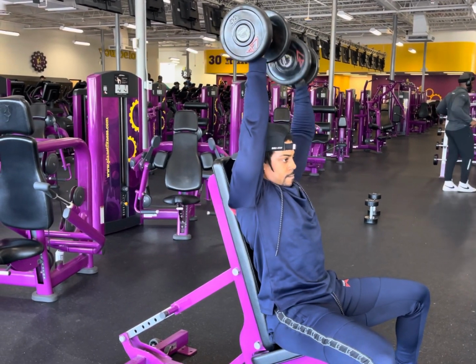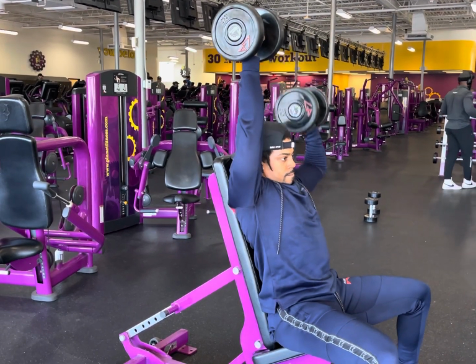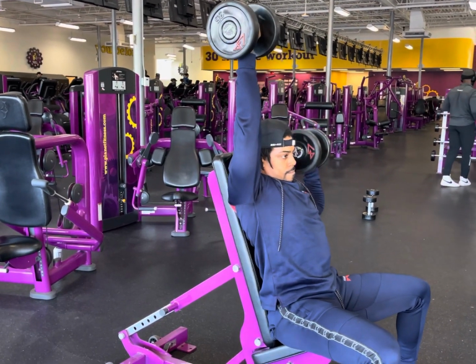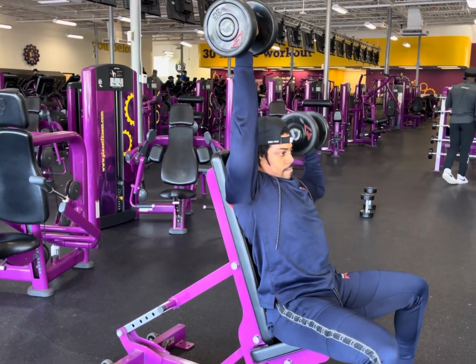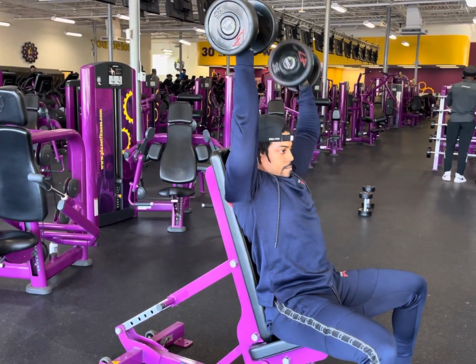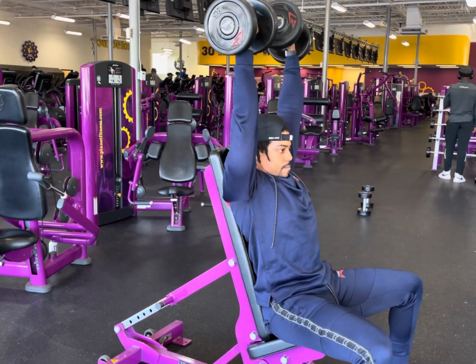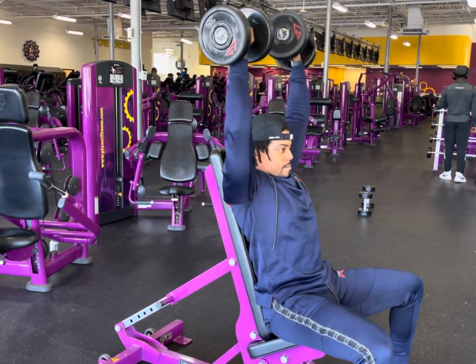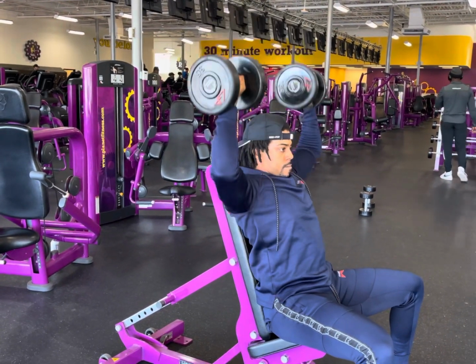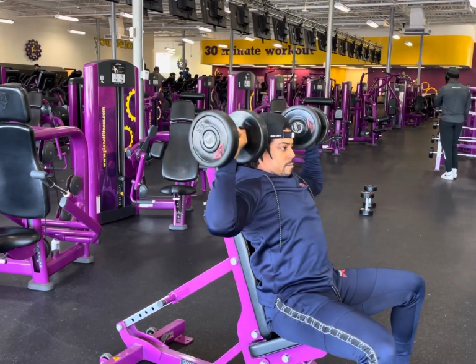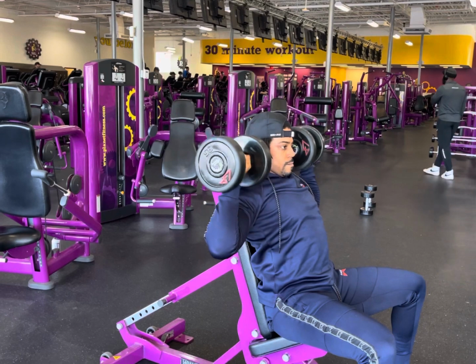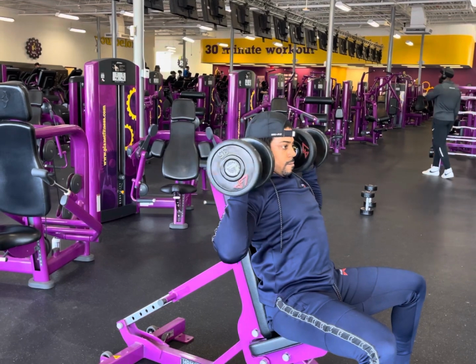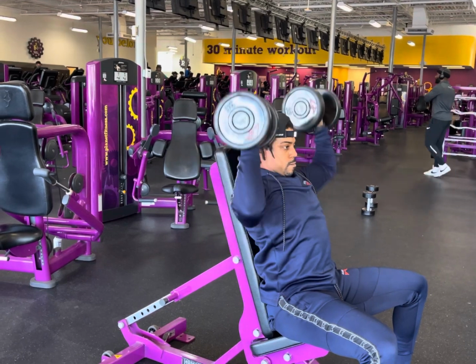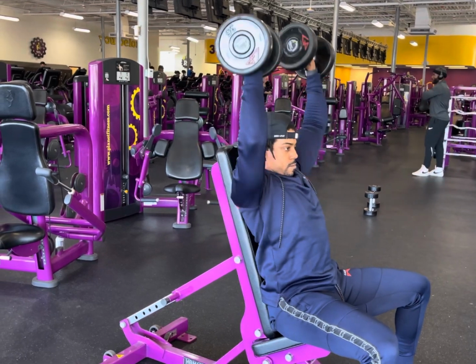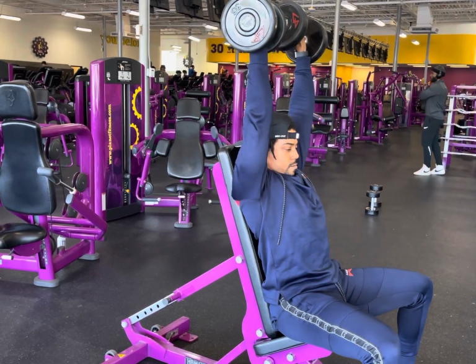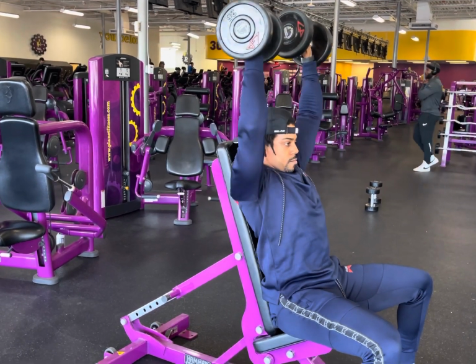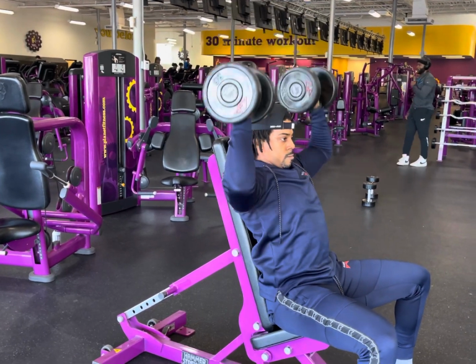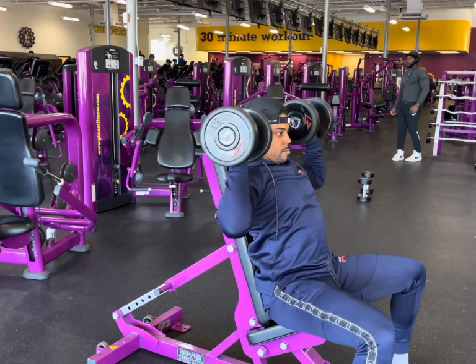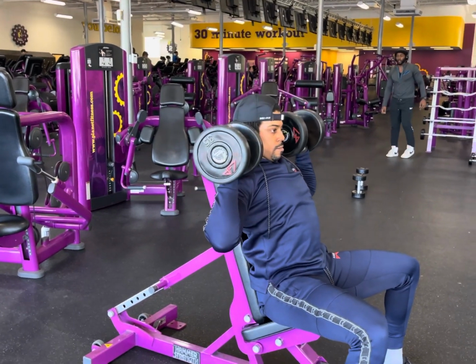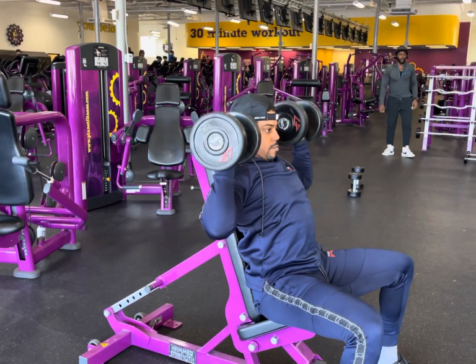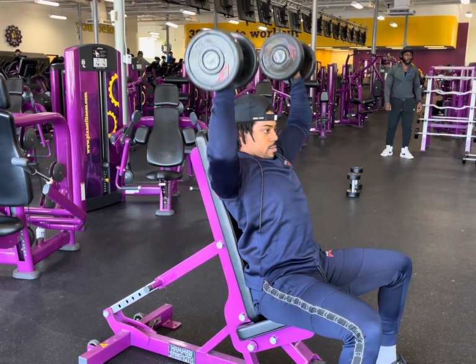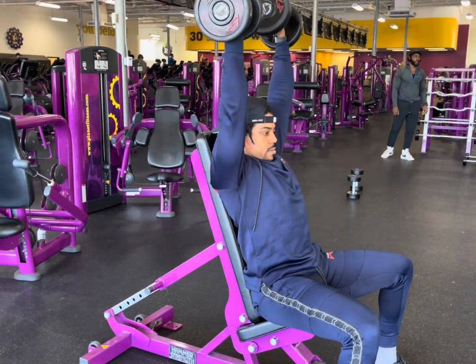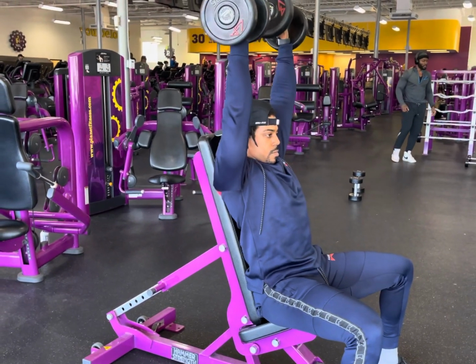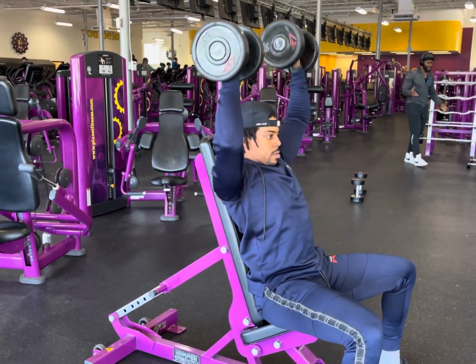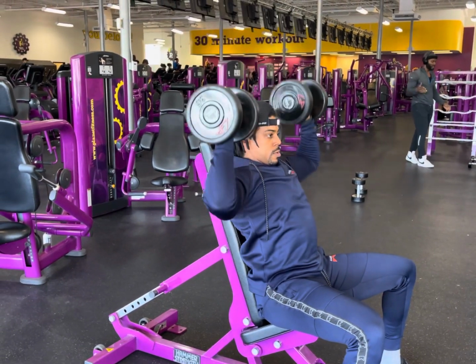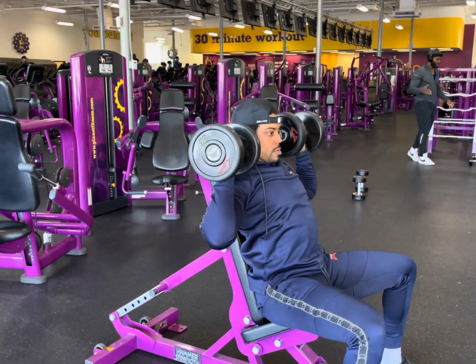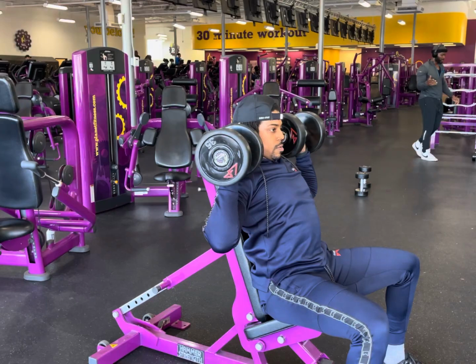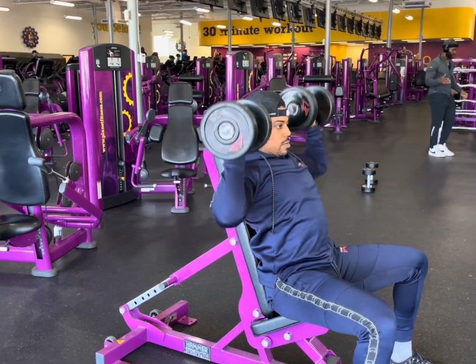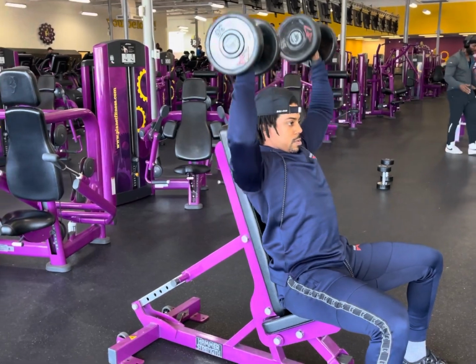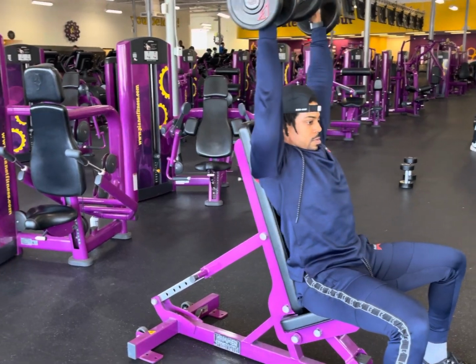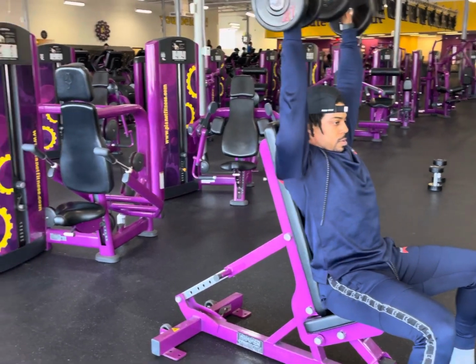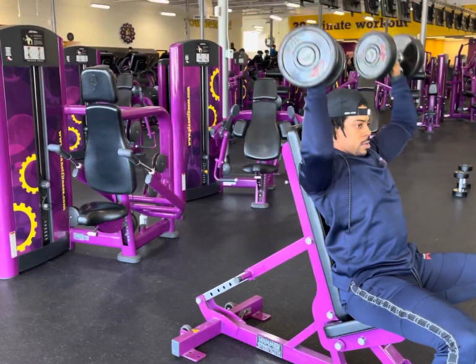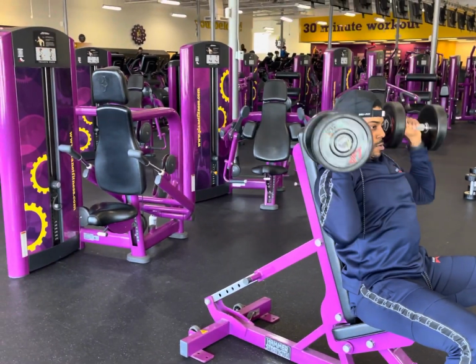Hold that isometric position and alternate lowering the dumbbells to your shoulder. You want to keep your elbows angled in slightly as not to bow your elbows out too wide.